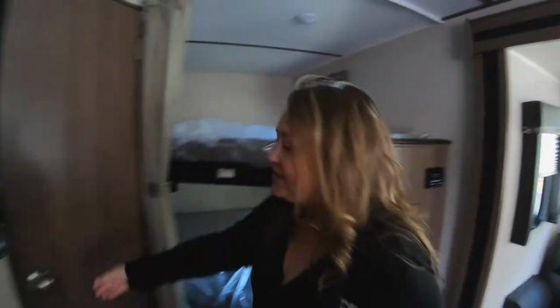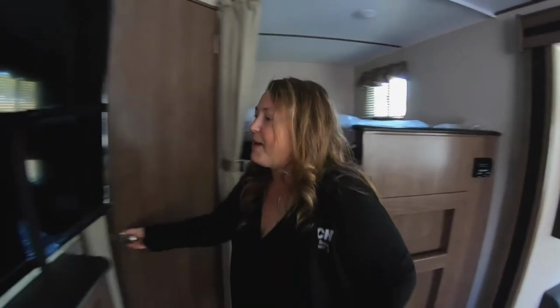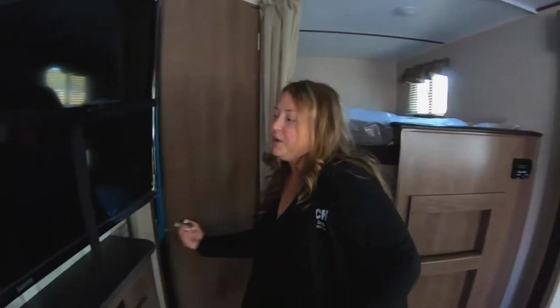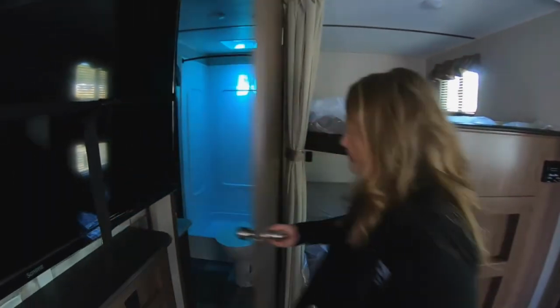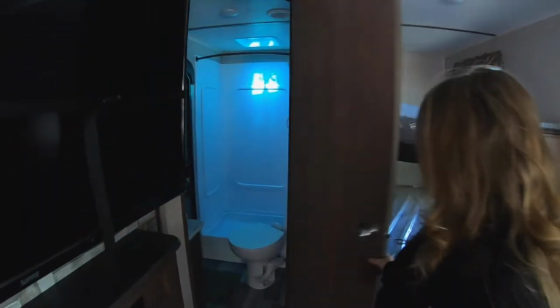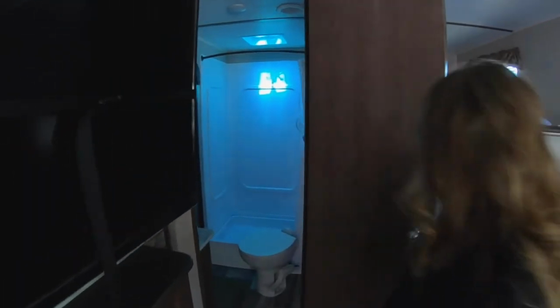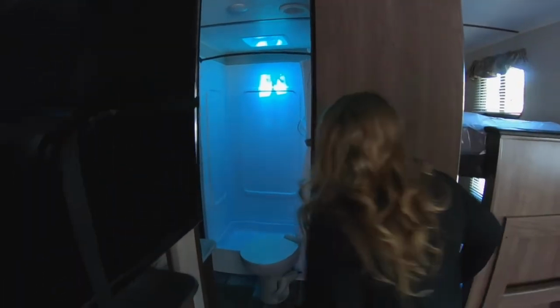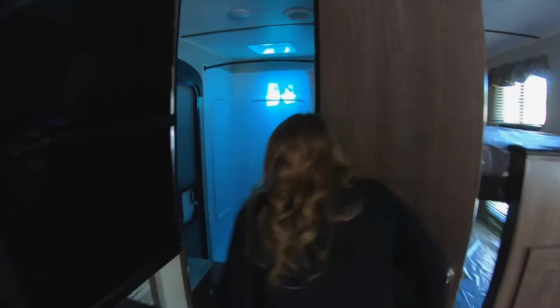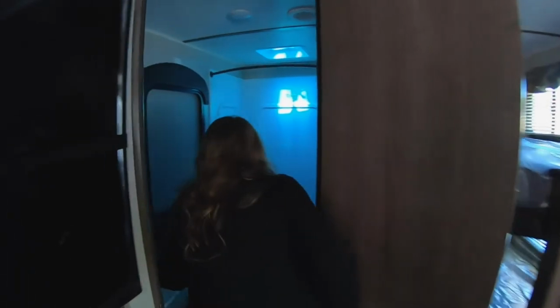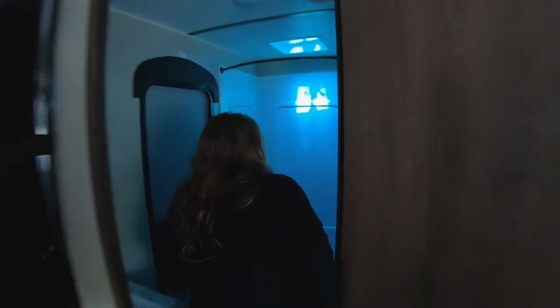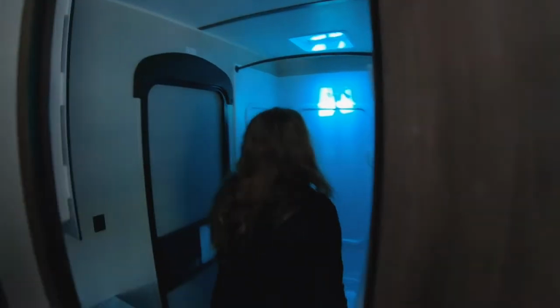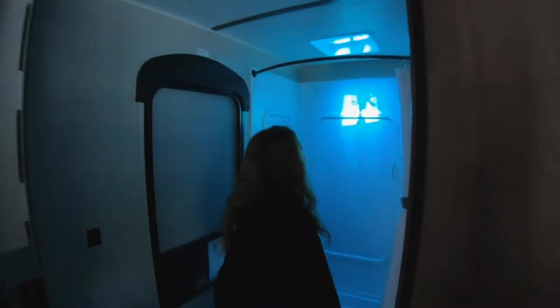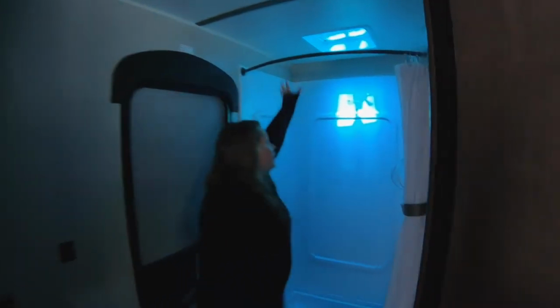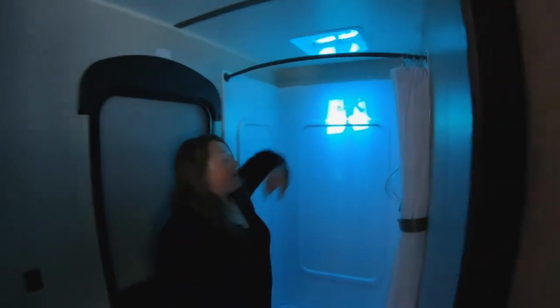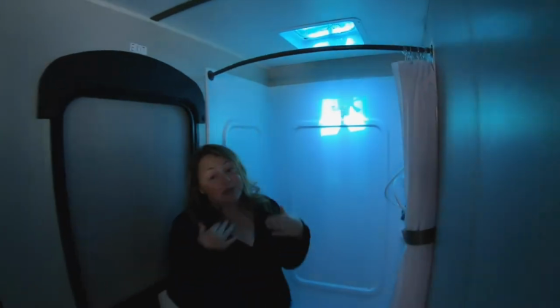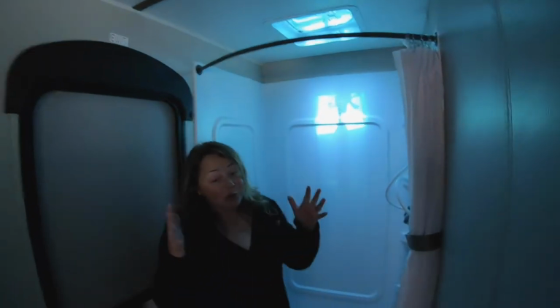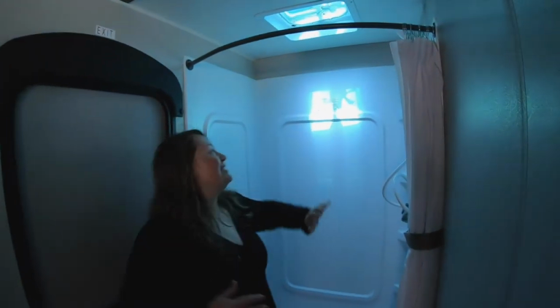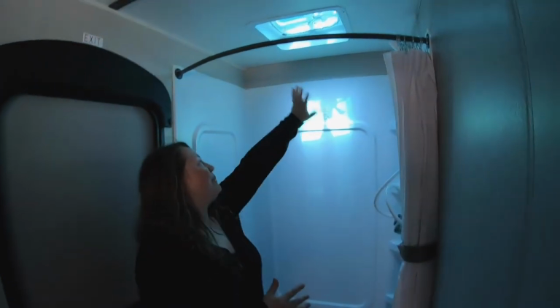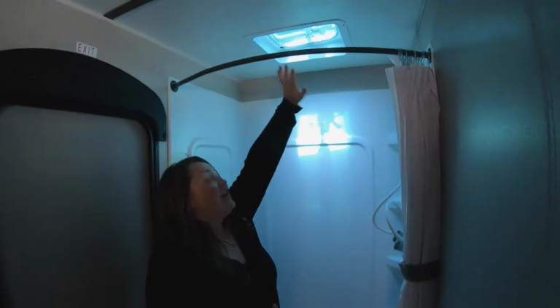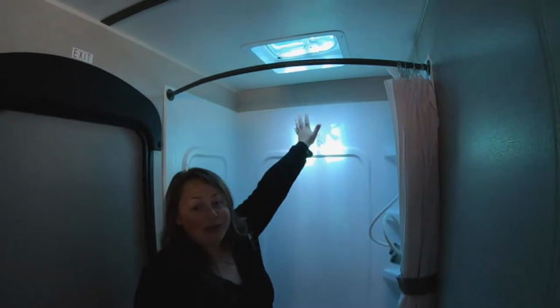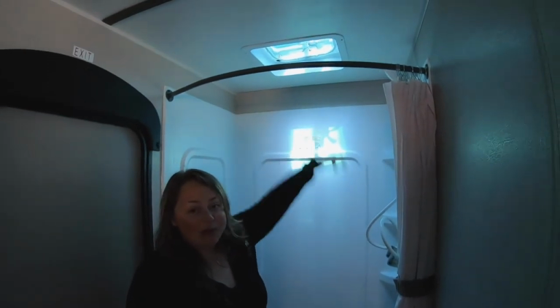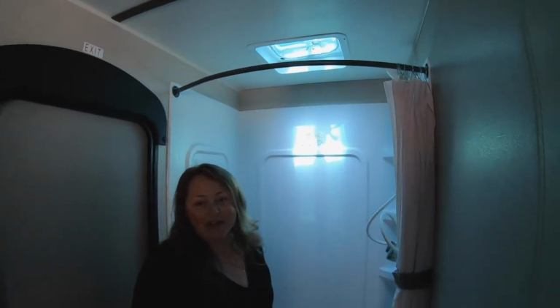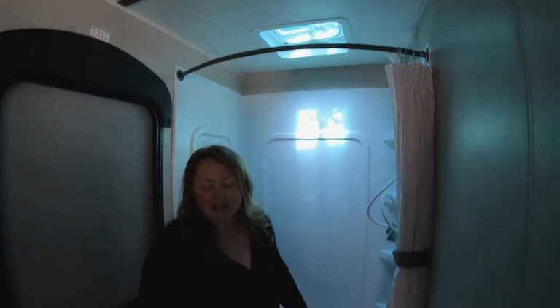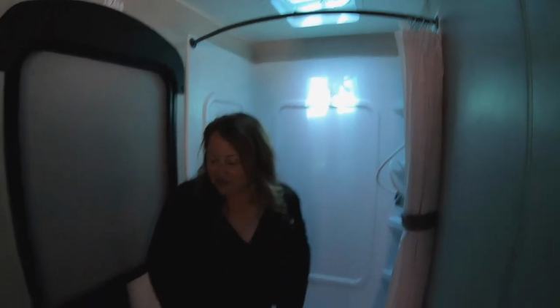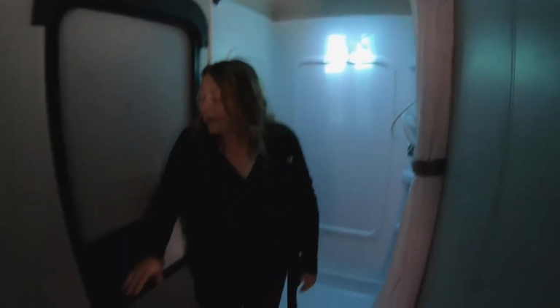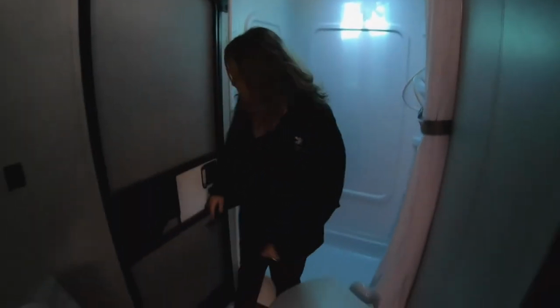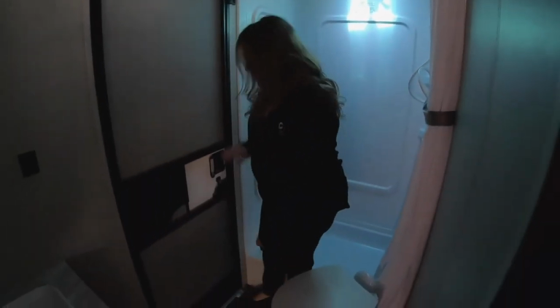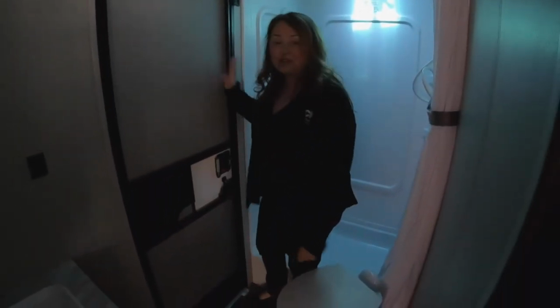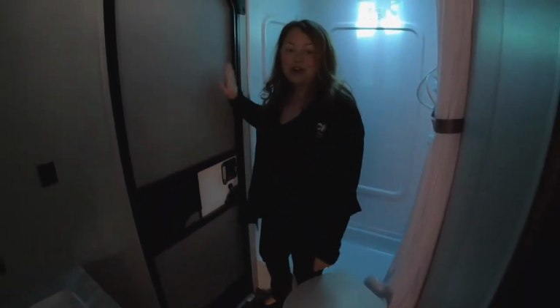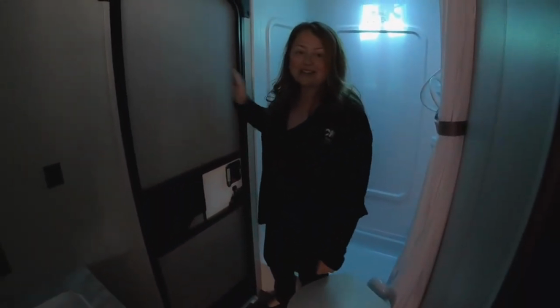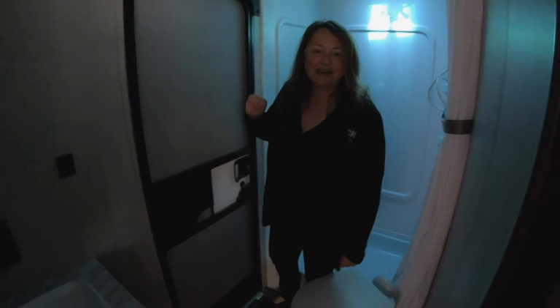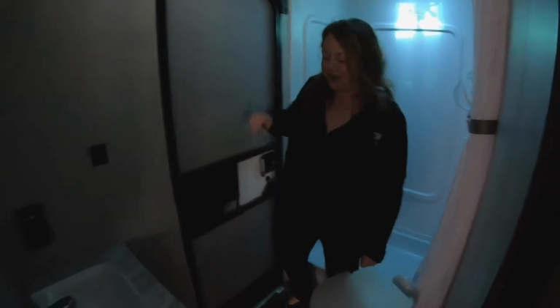Sneak inside the bathroom here. There's a nice spacious bathroom — I'm super short, you can see that, but even those tall people have lots of head space. And here is that door that the kids can go in and out of.